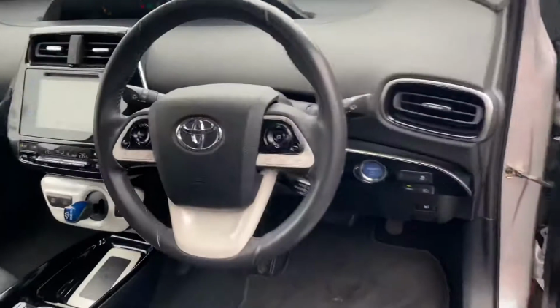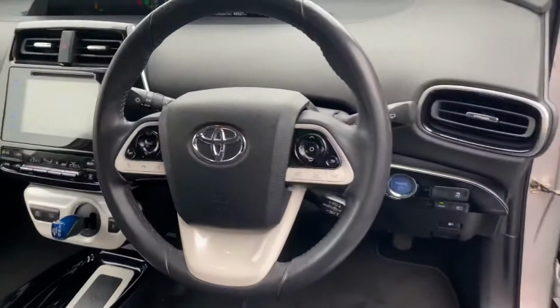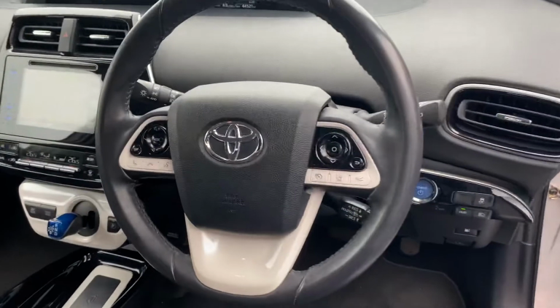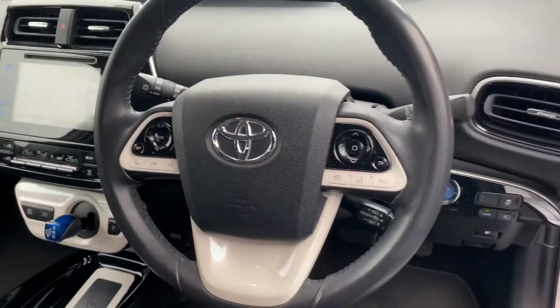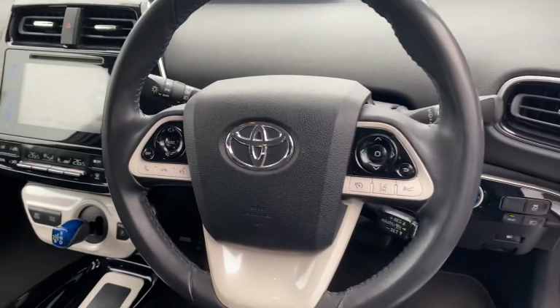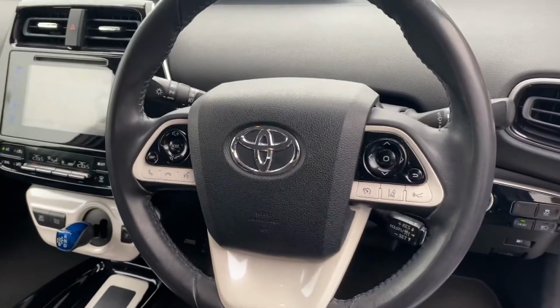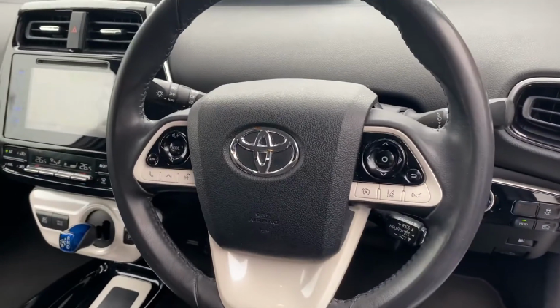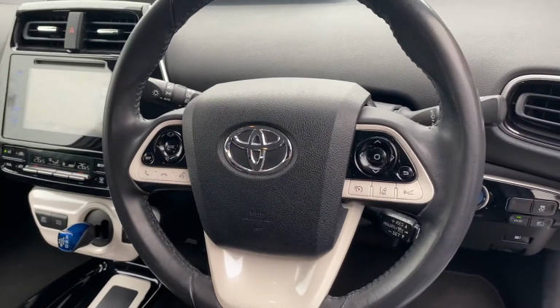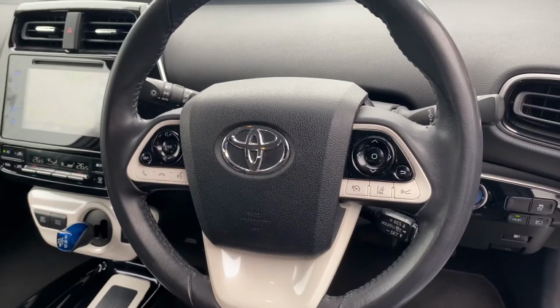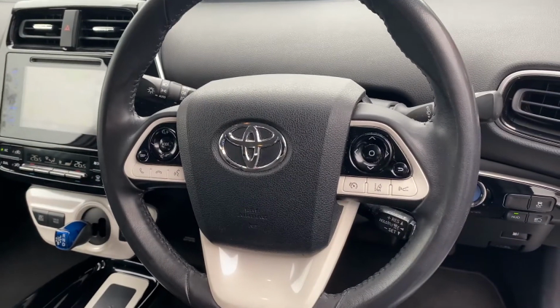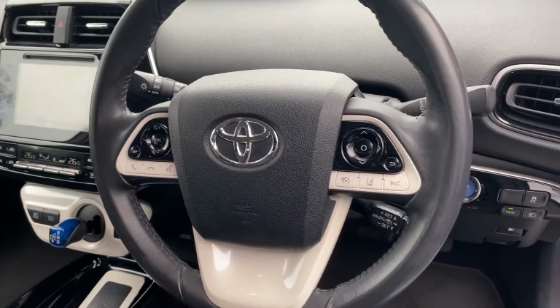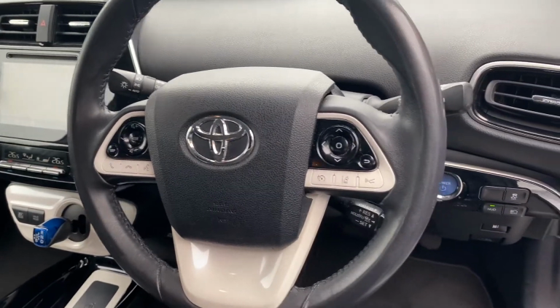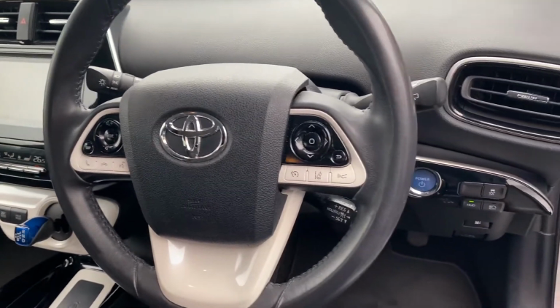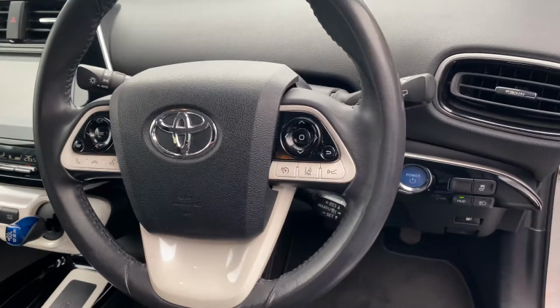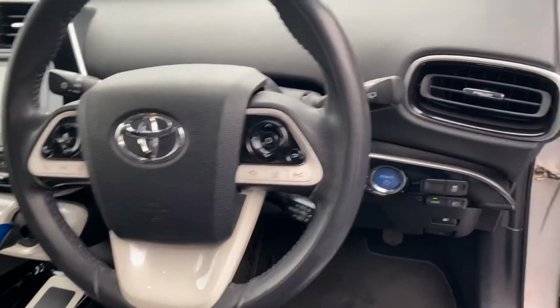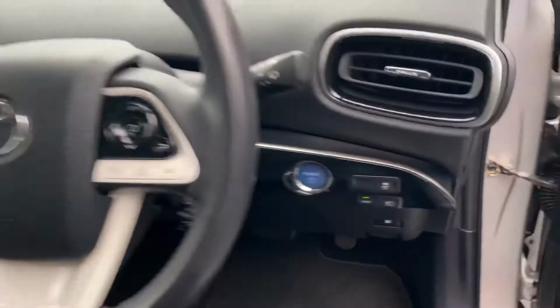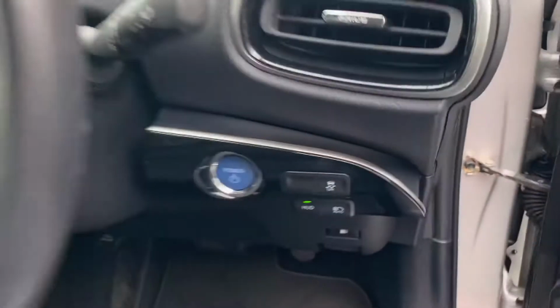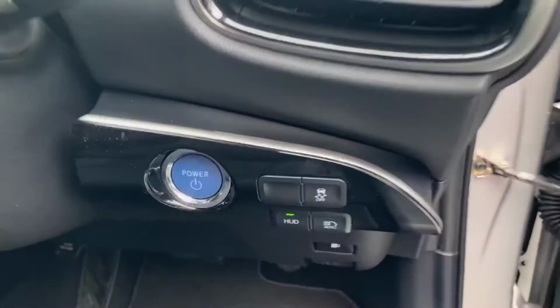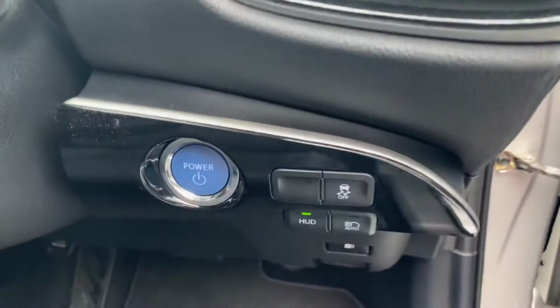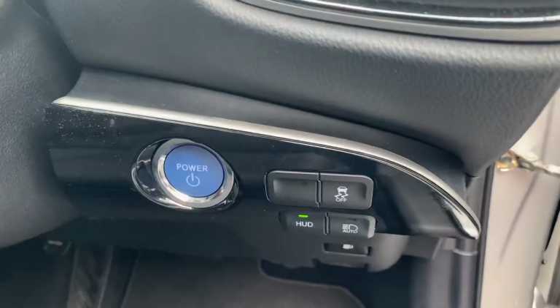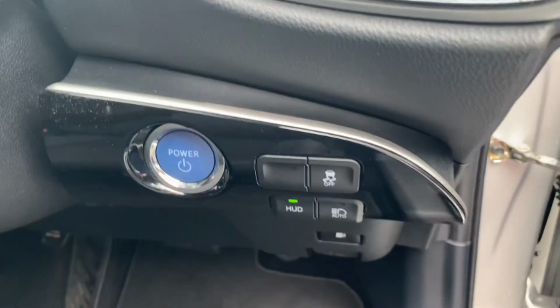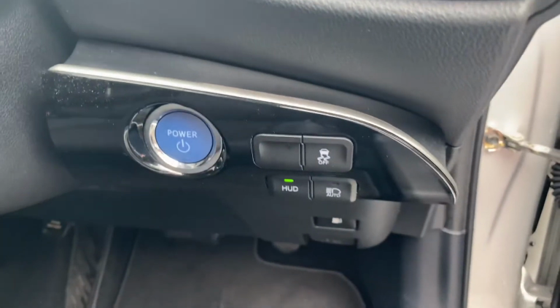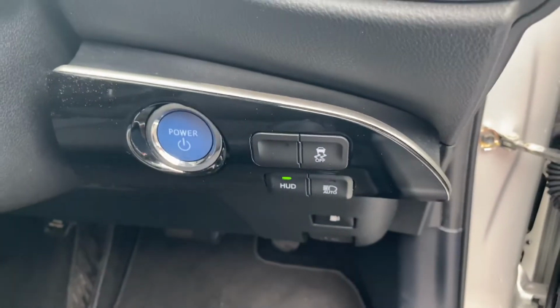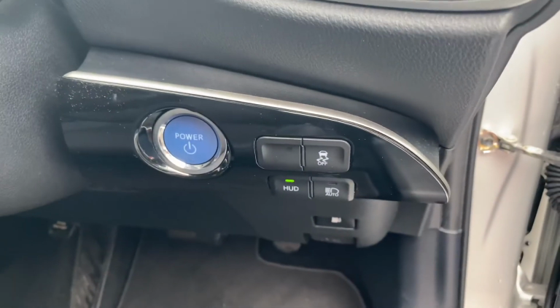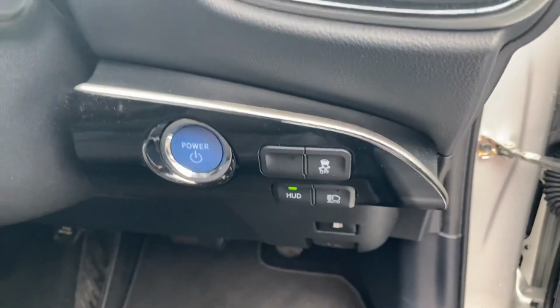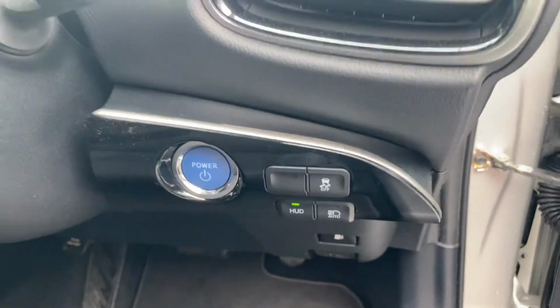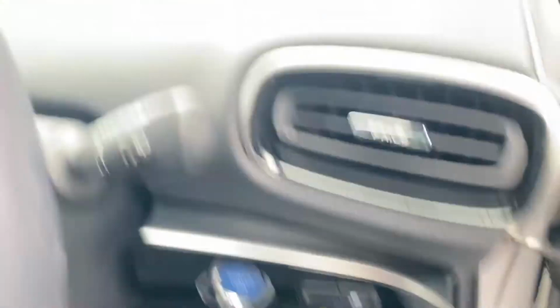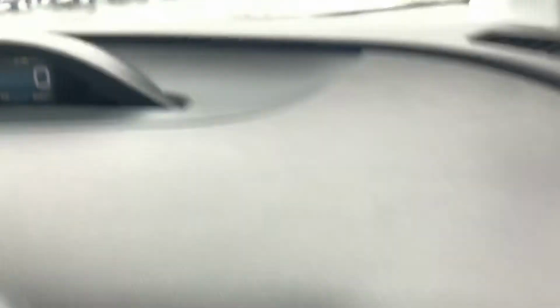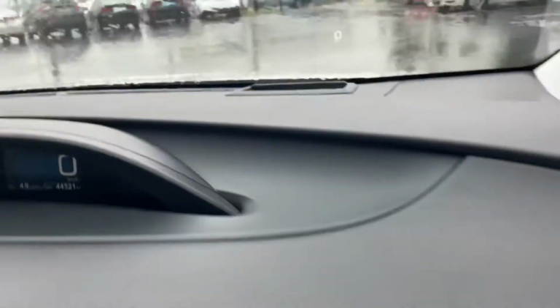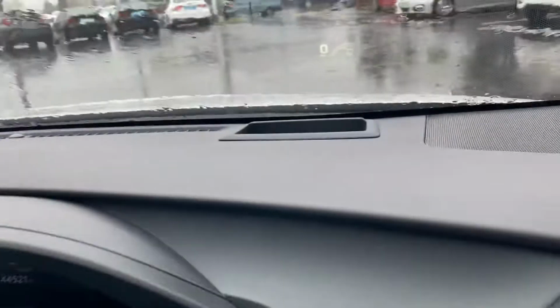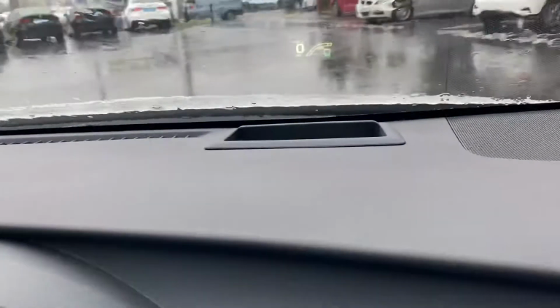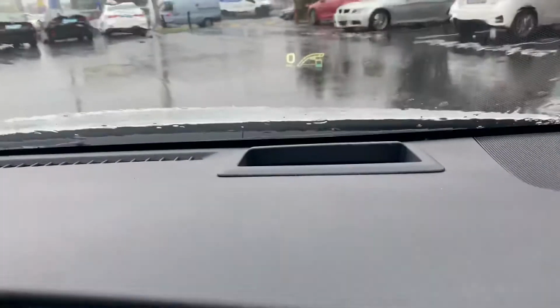Three-spoke multifunction steering wheel with adaptive cruise control, automatic lights, and push-button start. Toyota Safety Sense and a head-up display are also featured on this model.